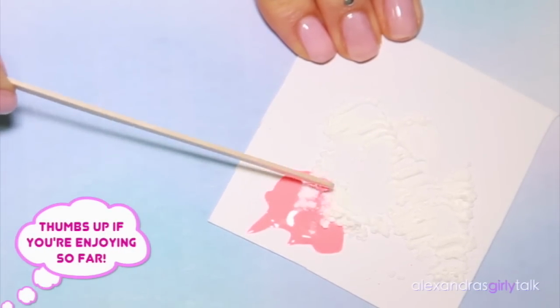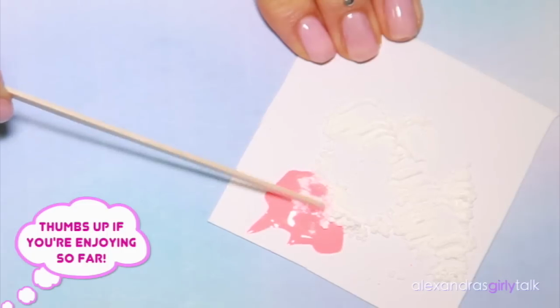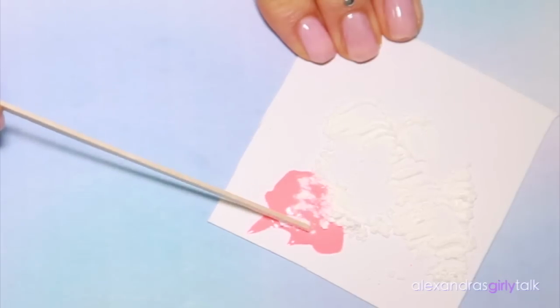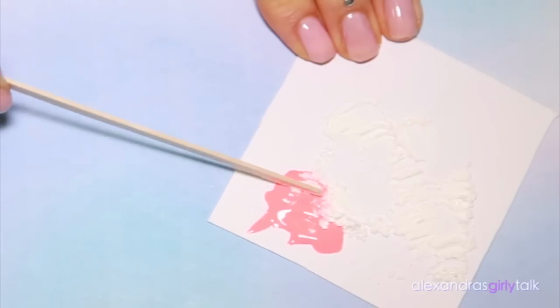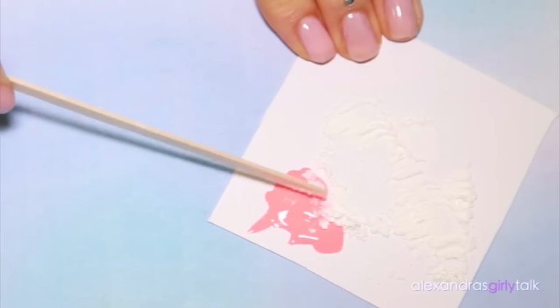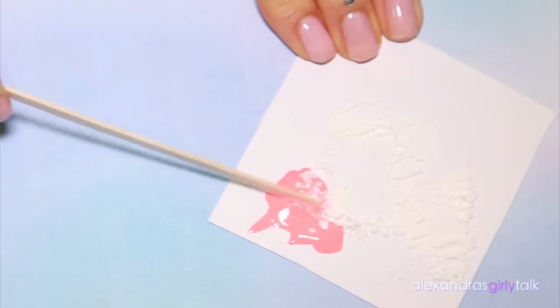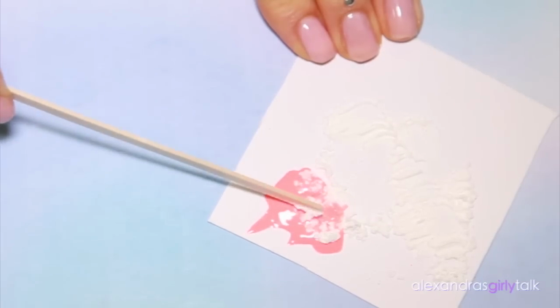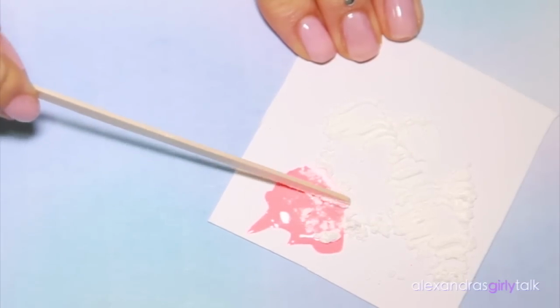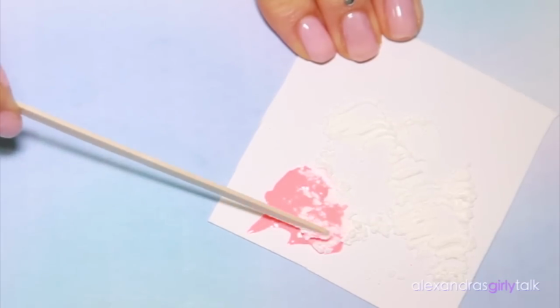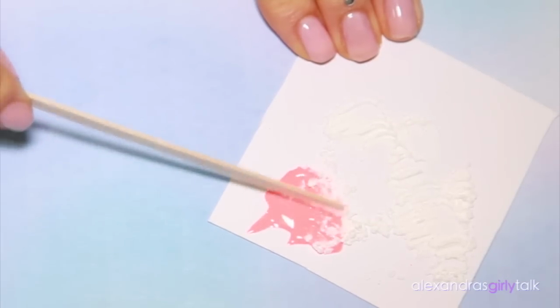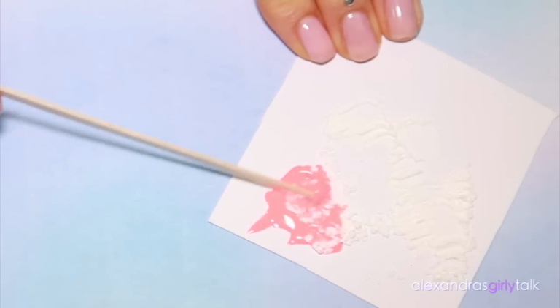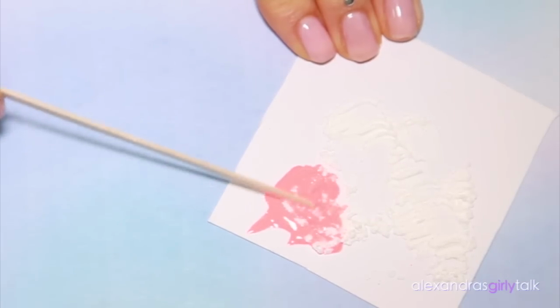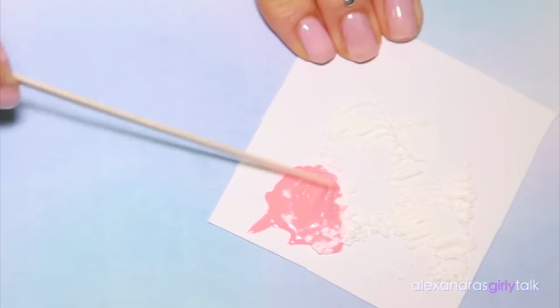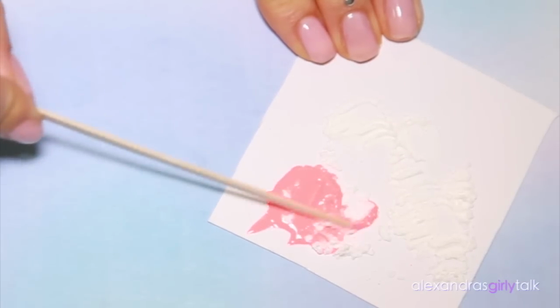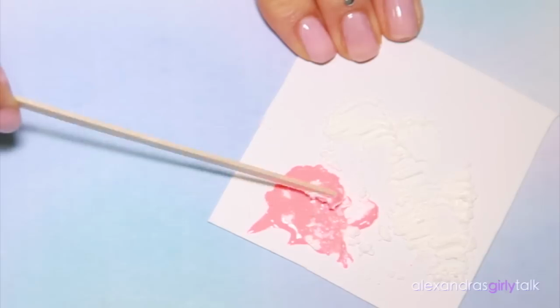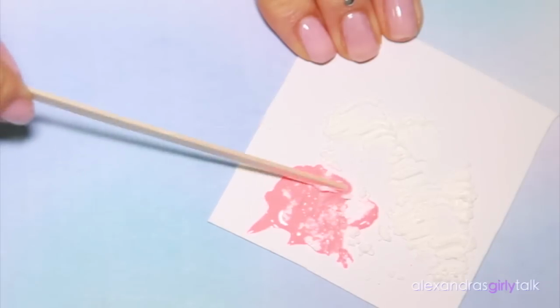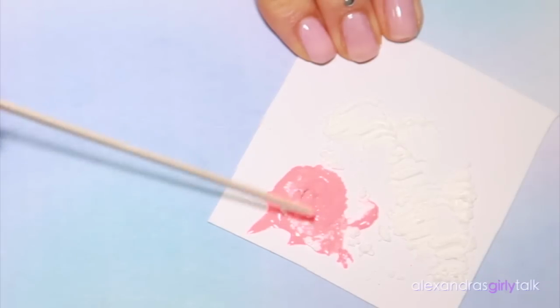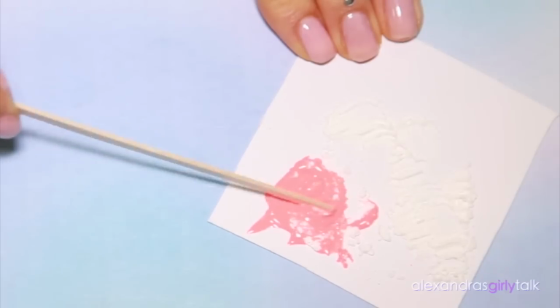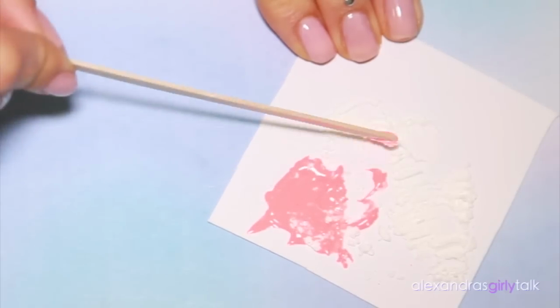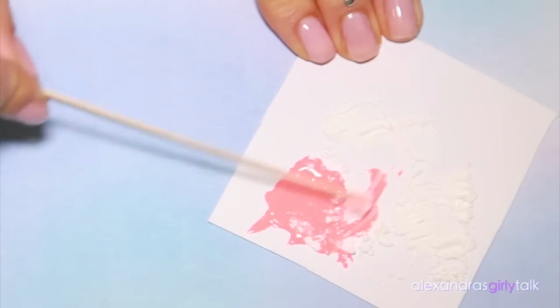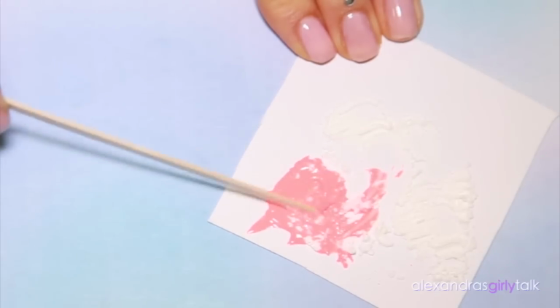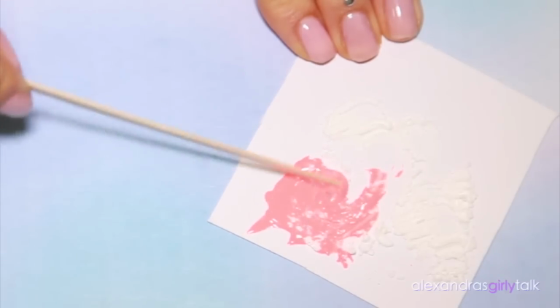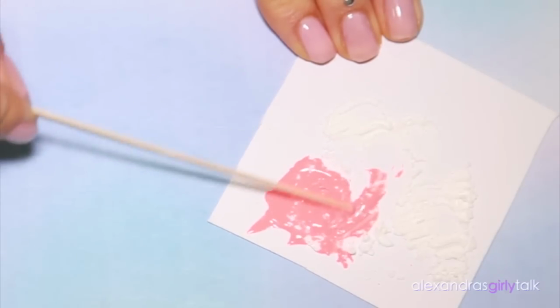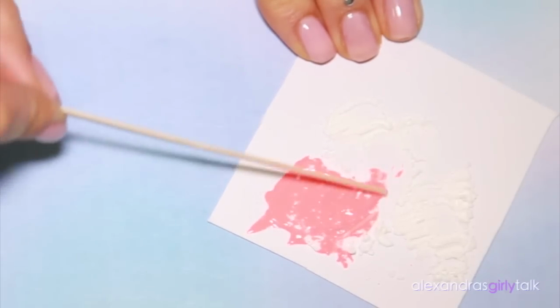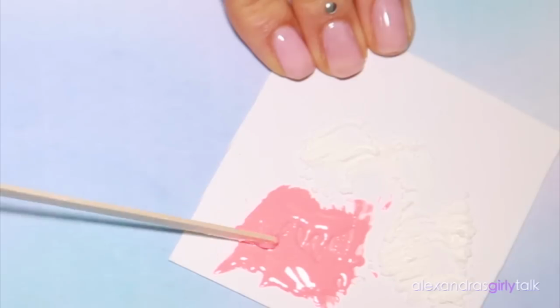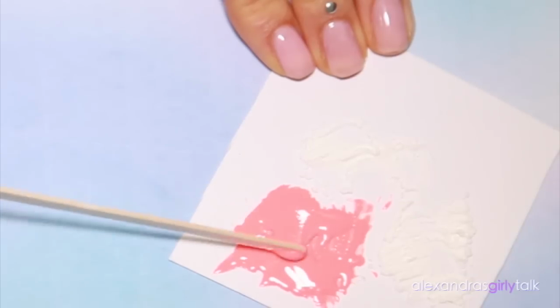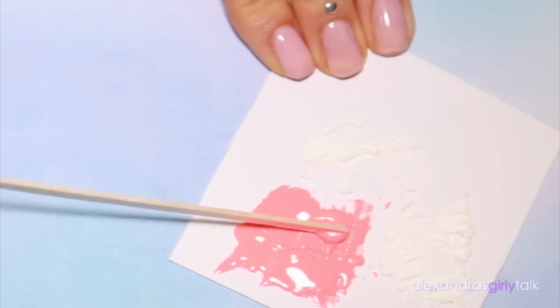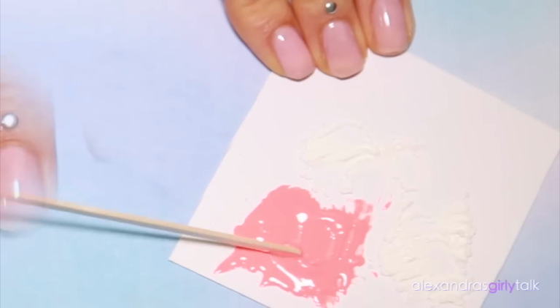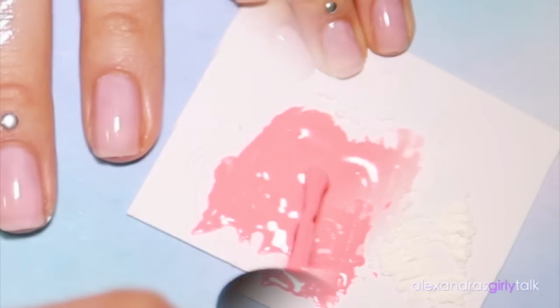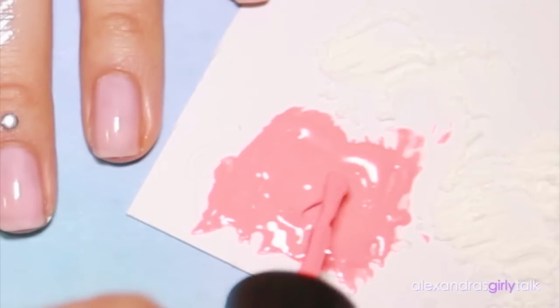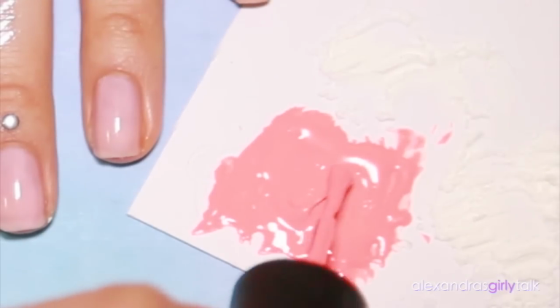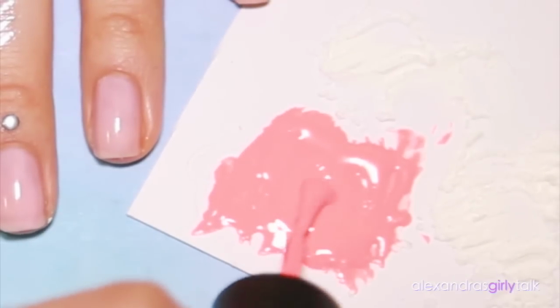I'm using a popsicle stick and I'm just gonna start mixing some of the cornstarch into the nail polish. I like to do this gradually because you don't want it to get too thick, so you might not need all of the cornstarch that you have prepared, but you want to have it there in case you do.